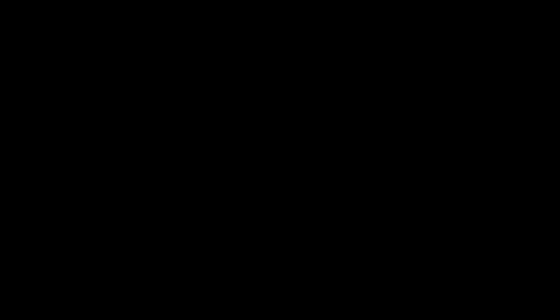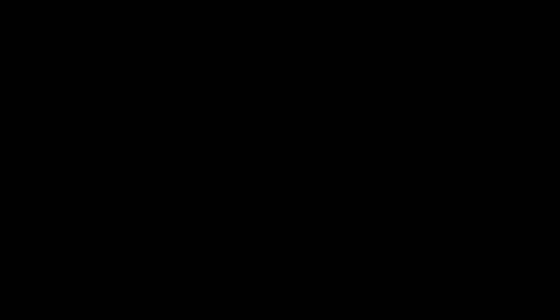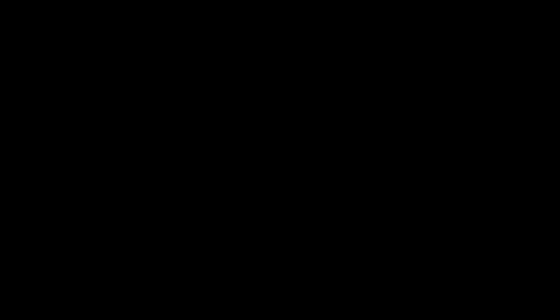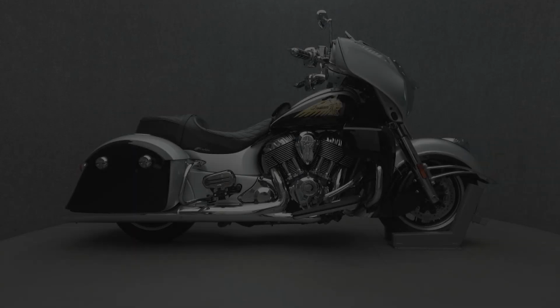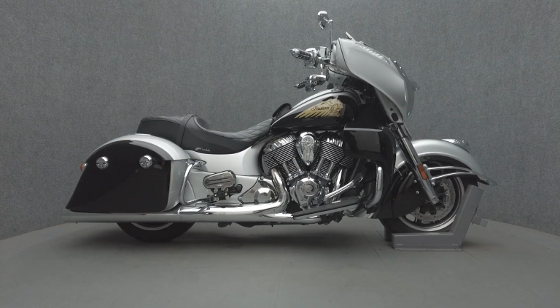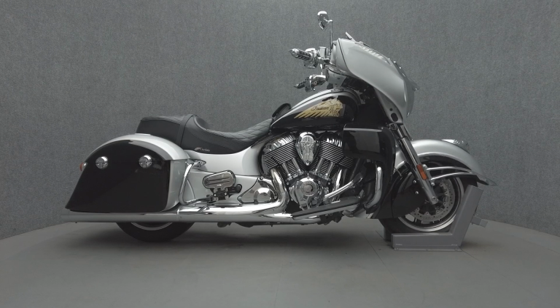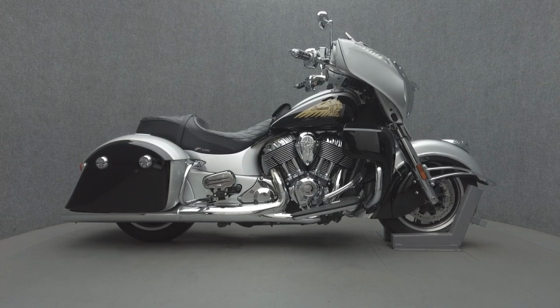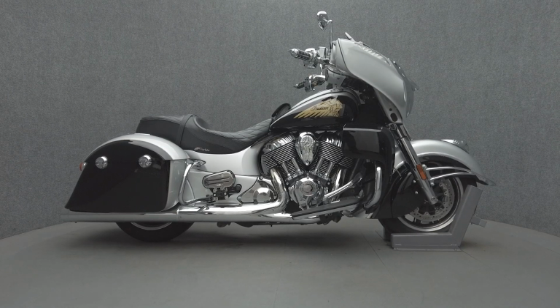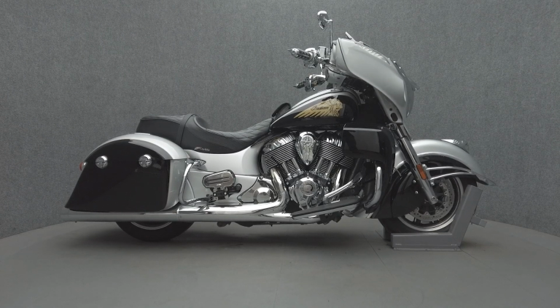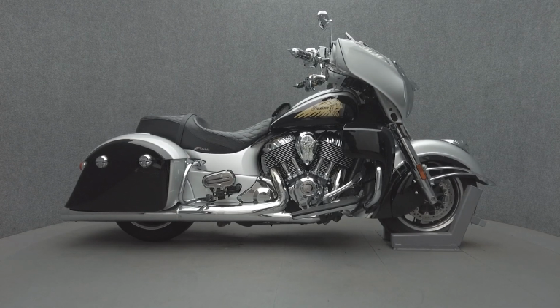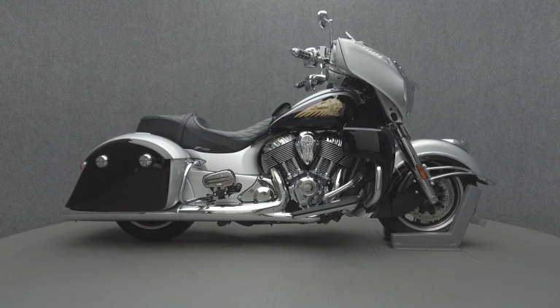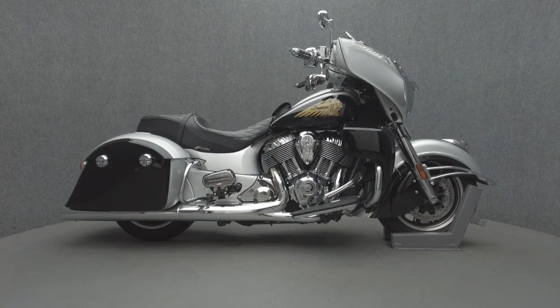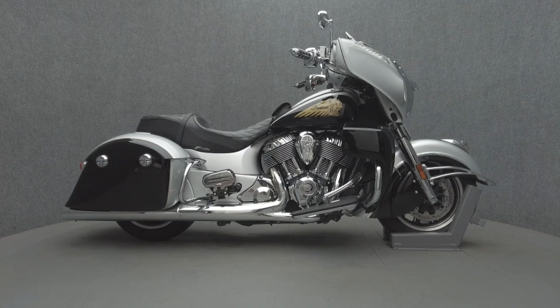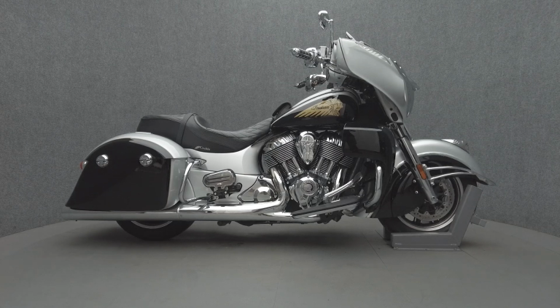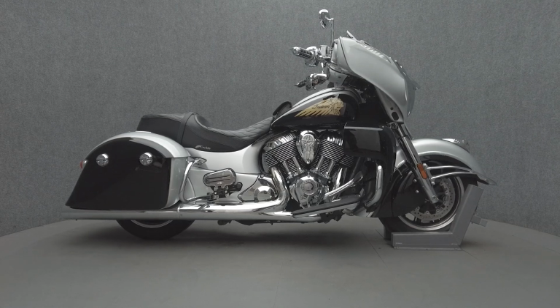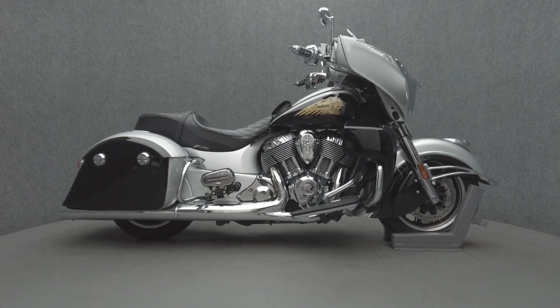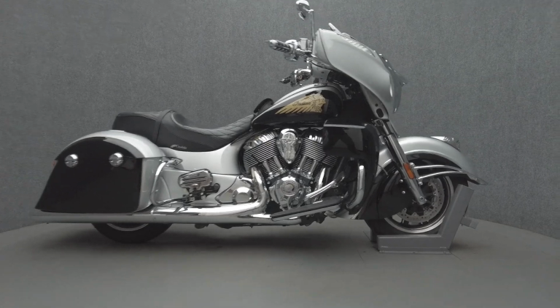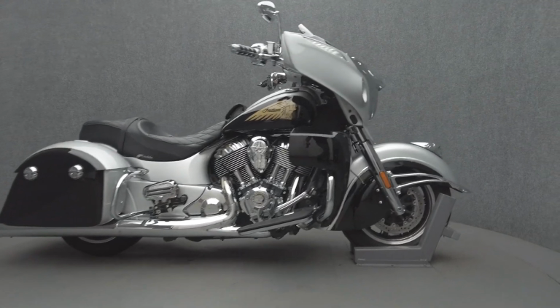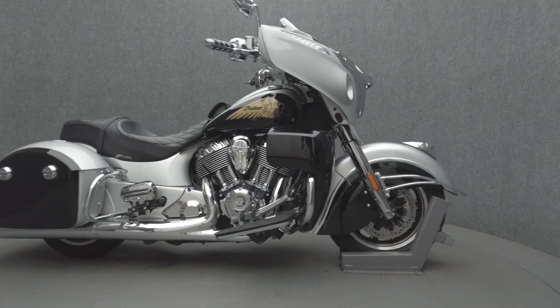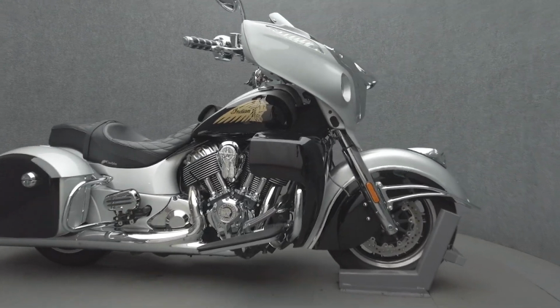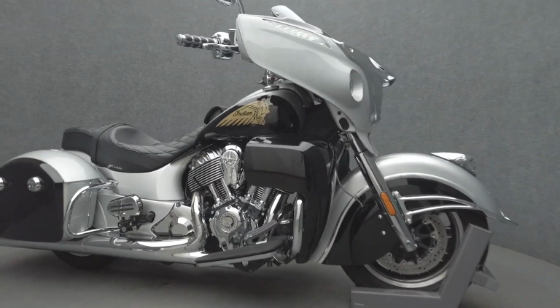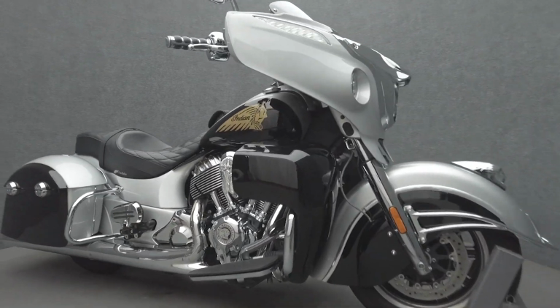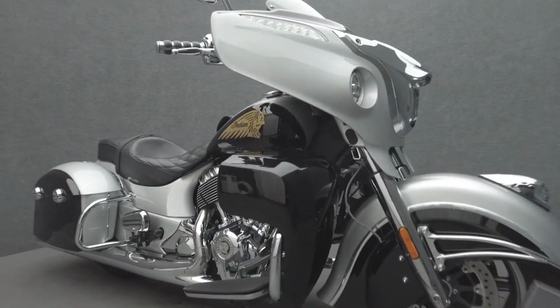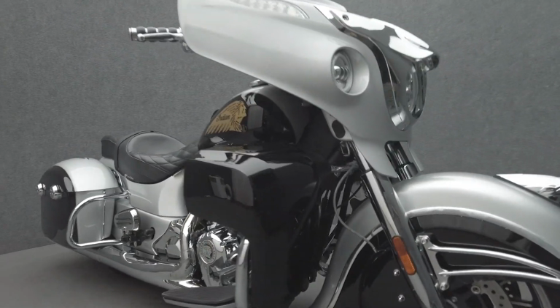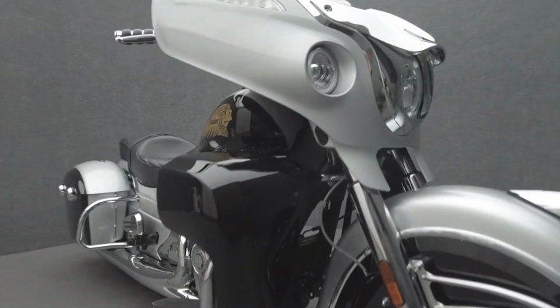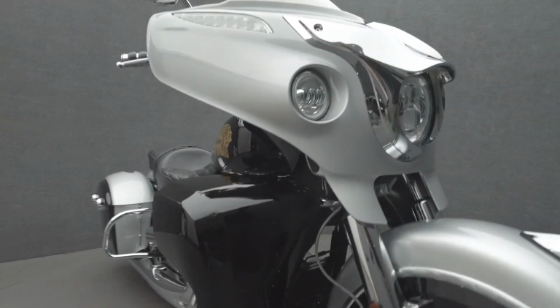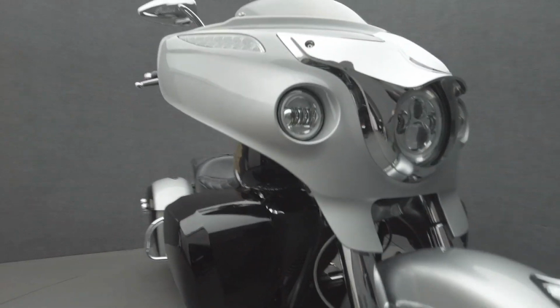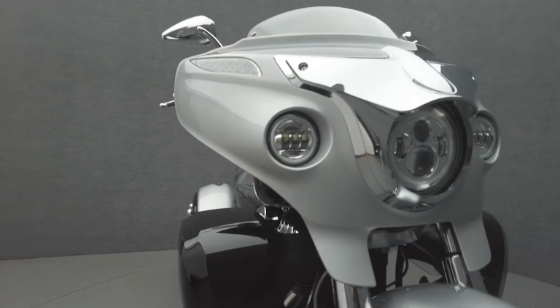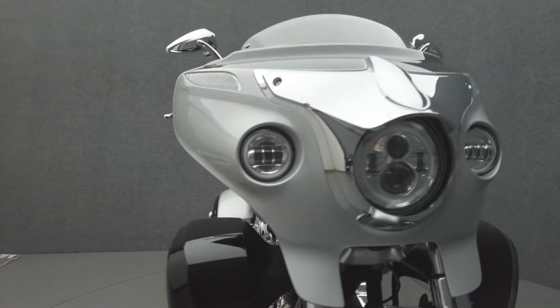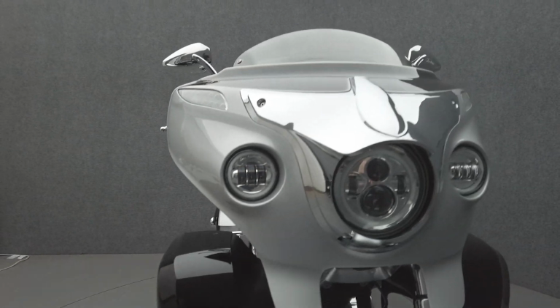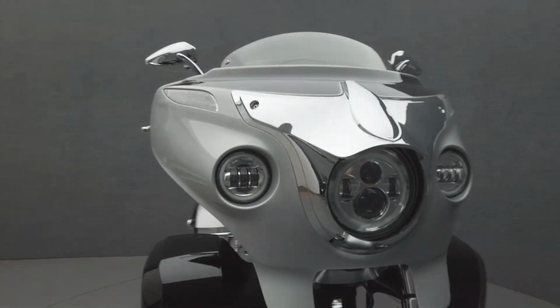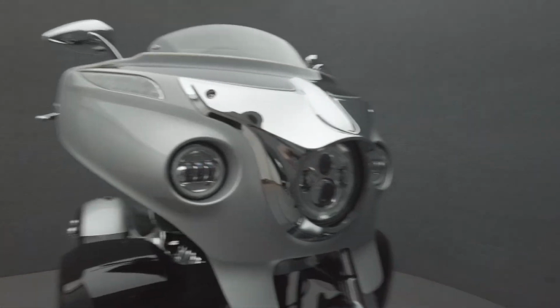Hey everyone, this is Keegan from National Power Sports. The 2017 Indian Chieftain with 25,078 miles passes New Hampshire State Inspection and runs well.